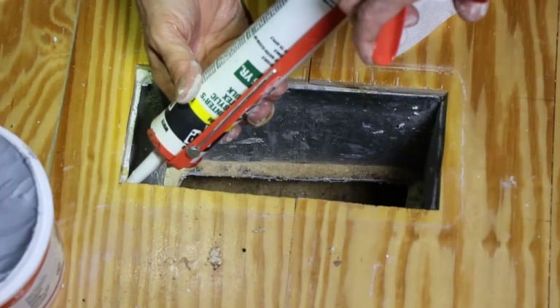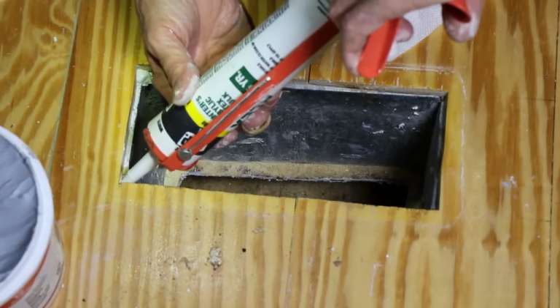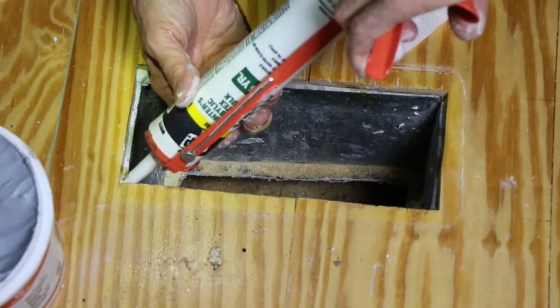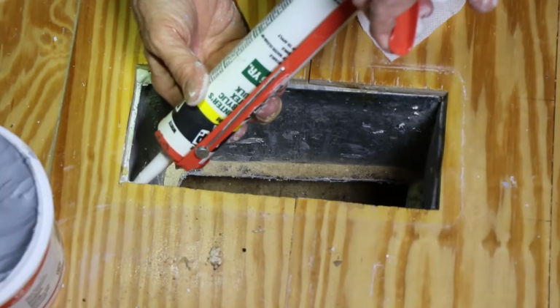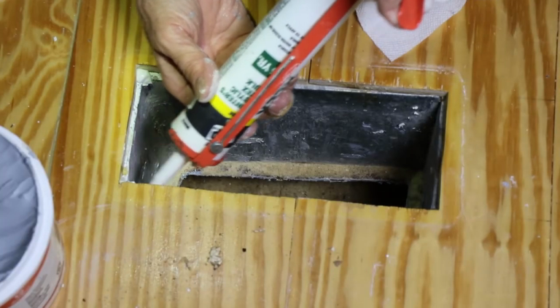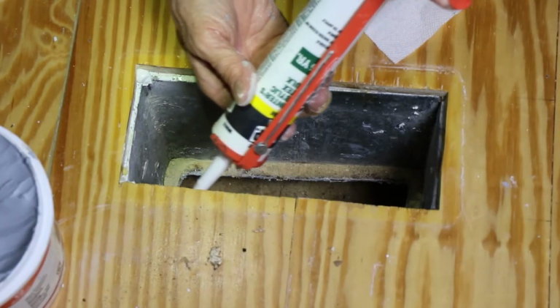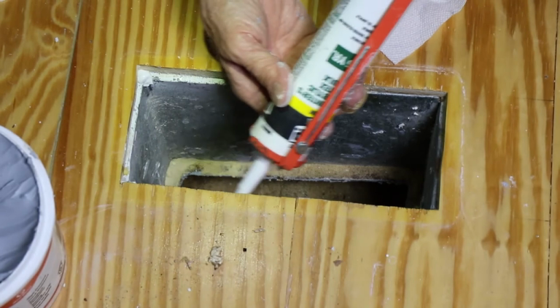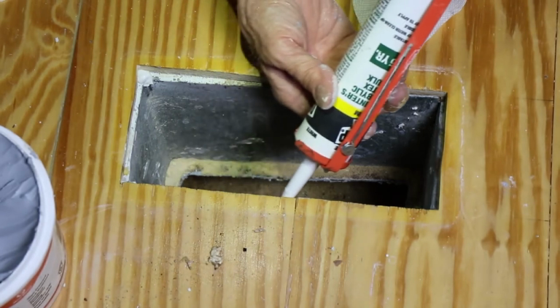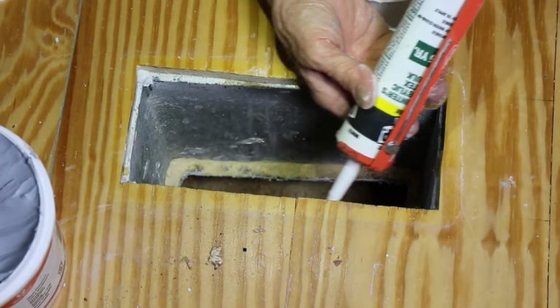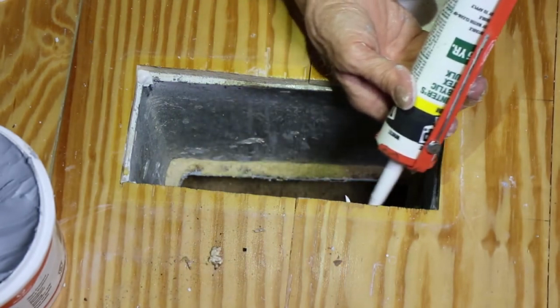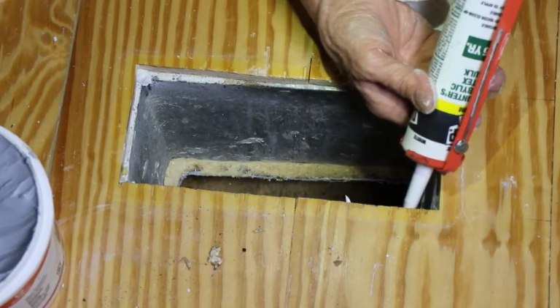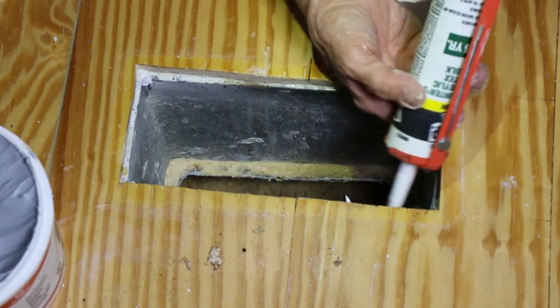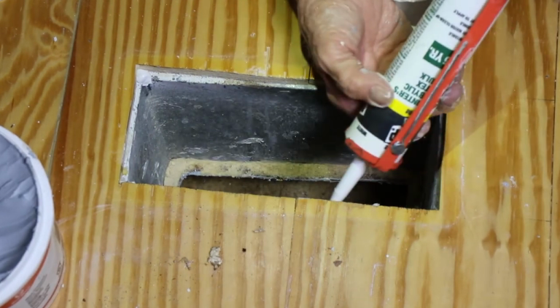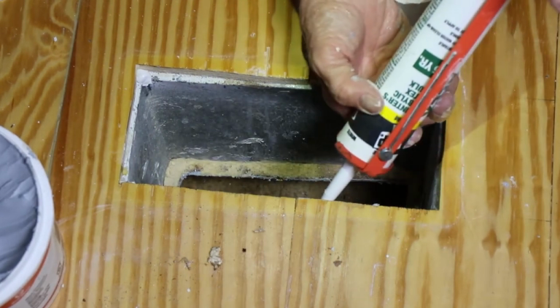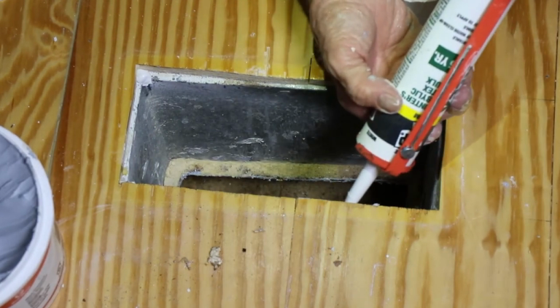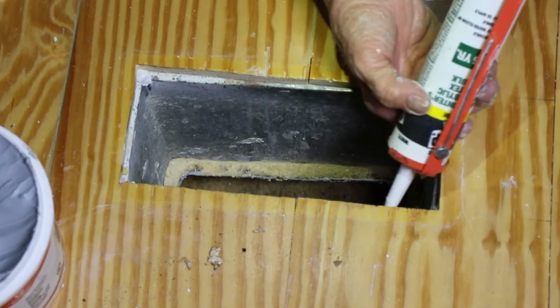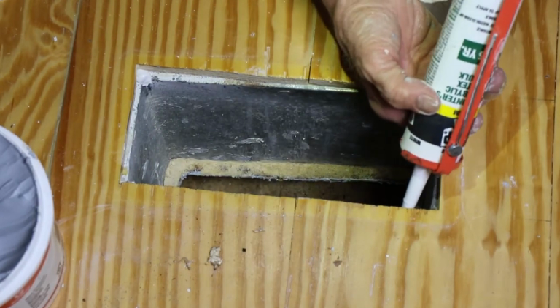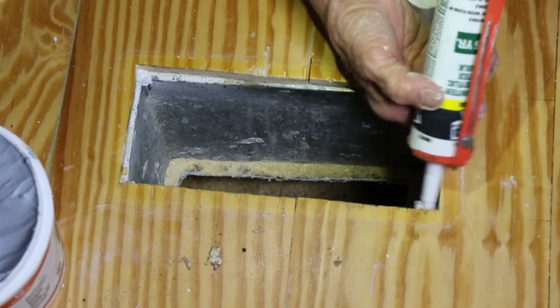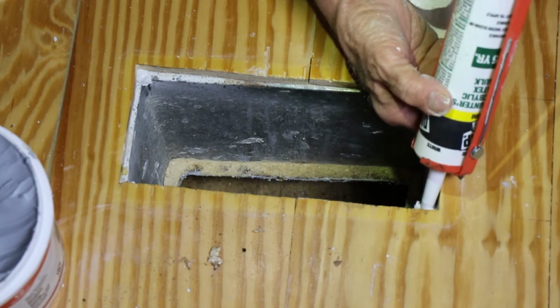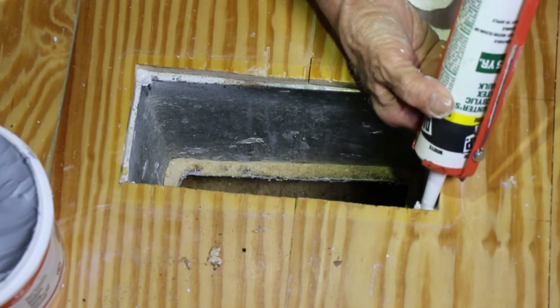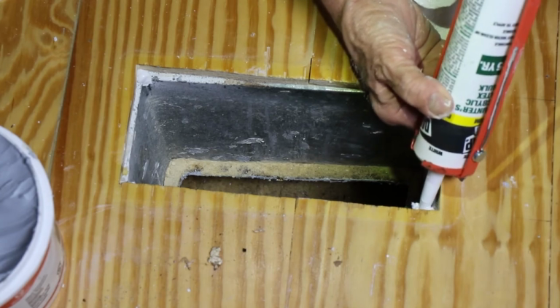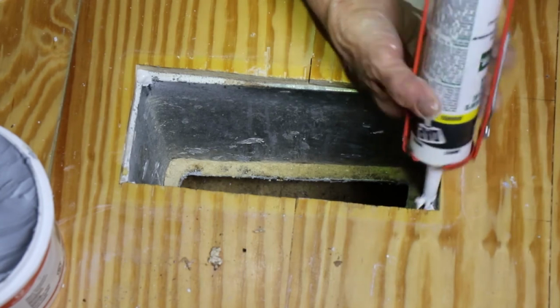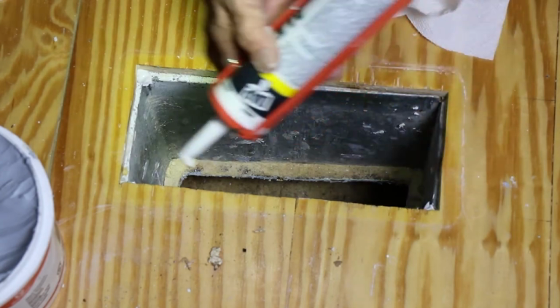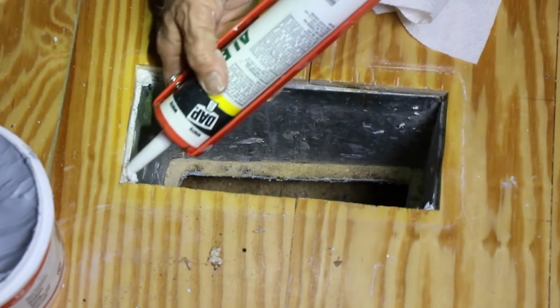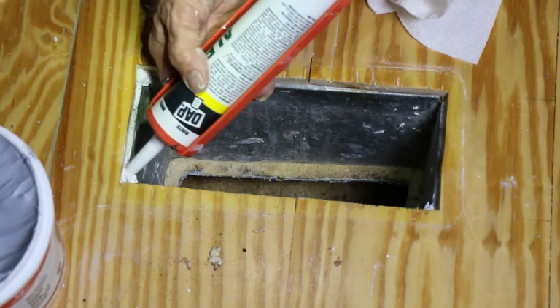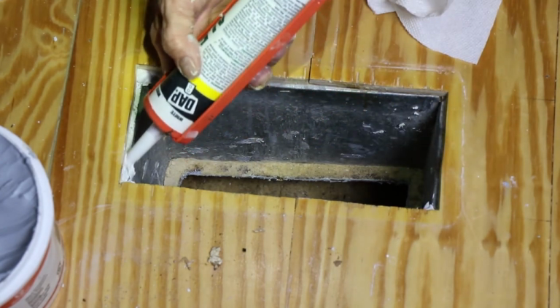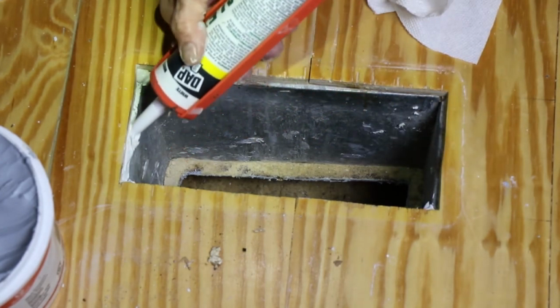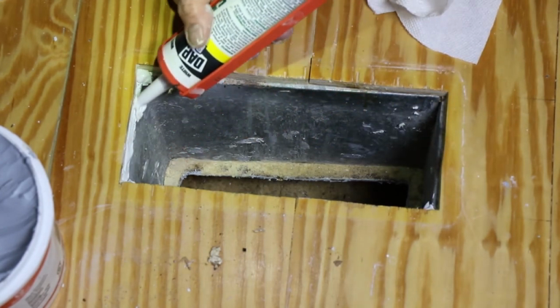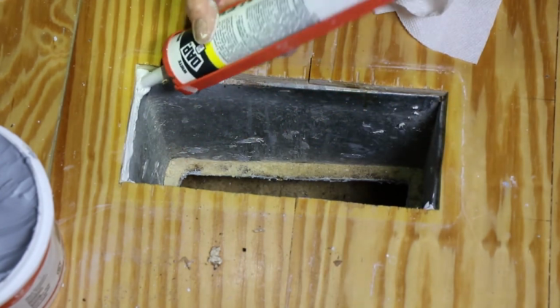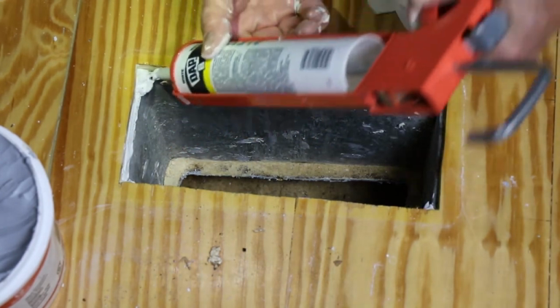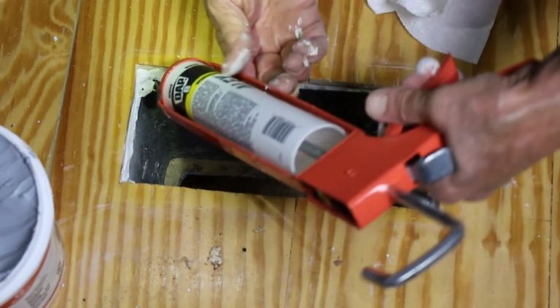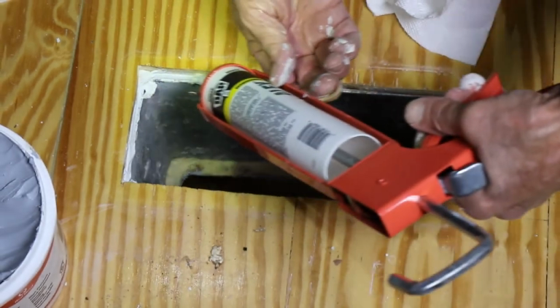Now I work my way towards the top. I'm going to run a bead of caulk where that riser meets the subfloor, another area where air can escape. I'm going to run just a small bead, trying to be as neat as possible.